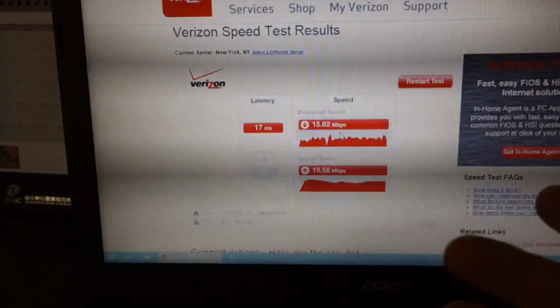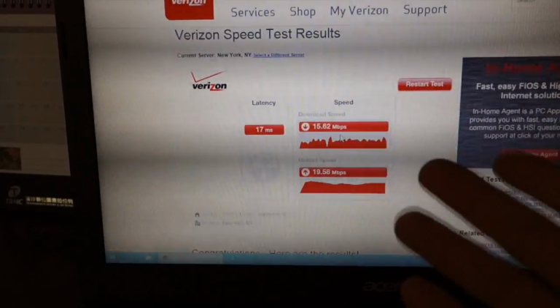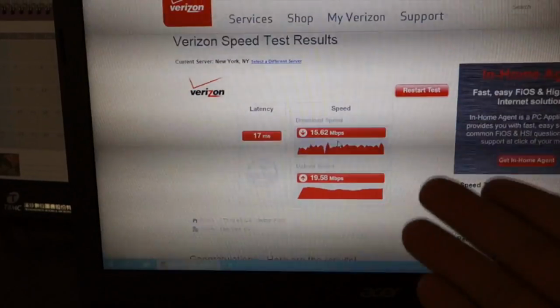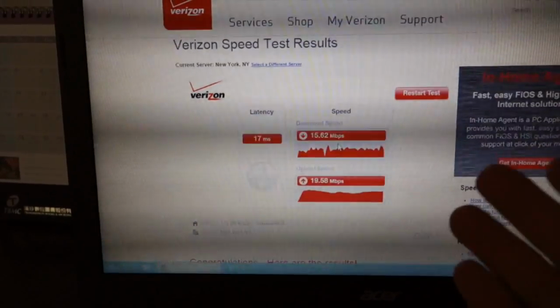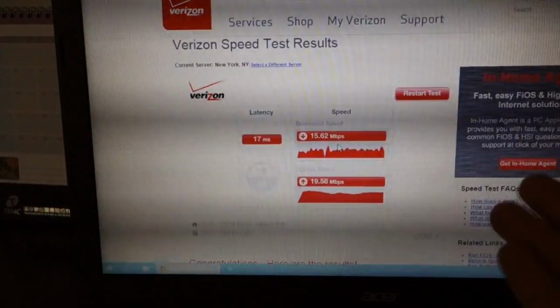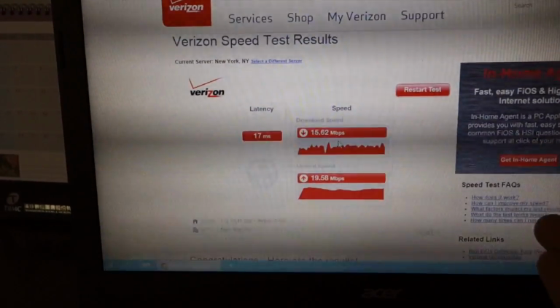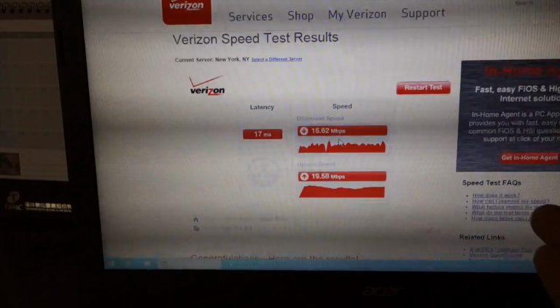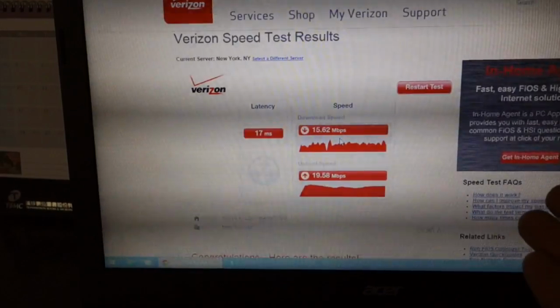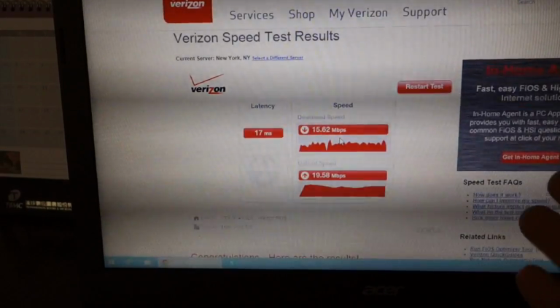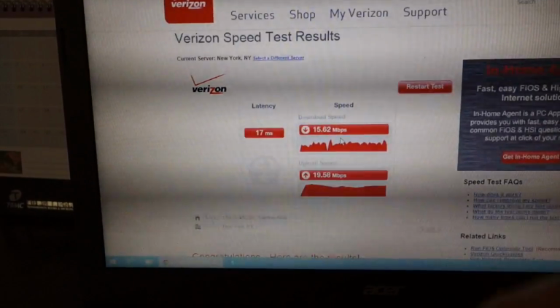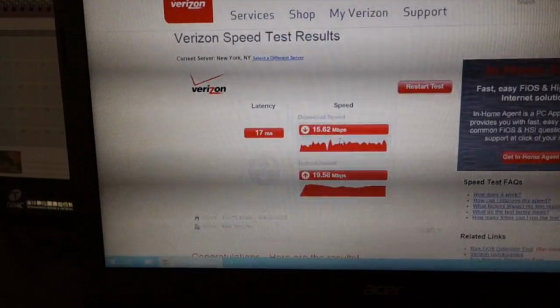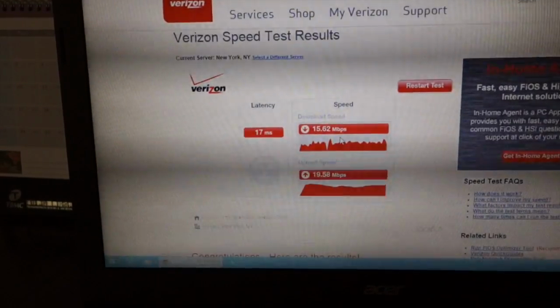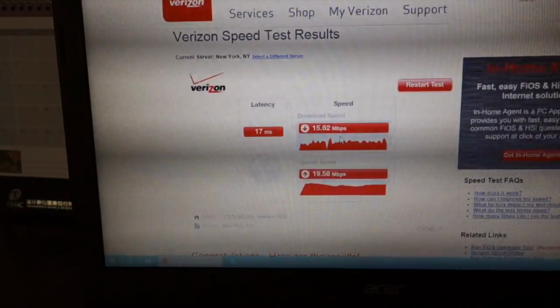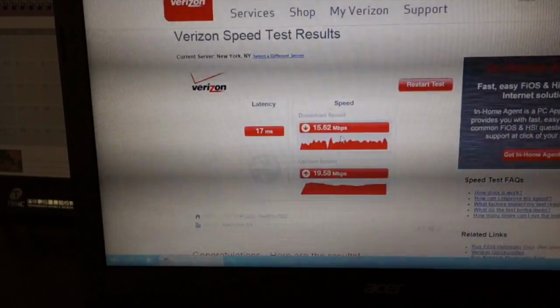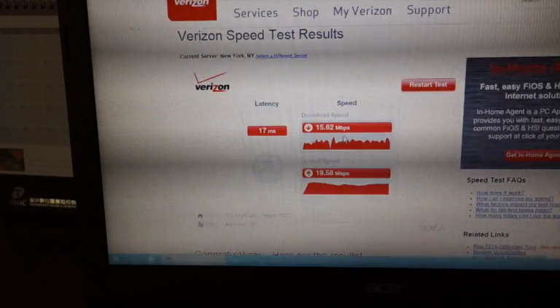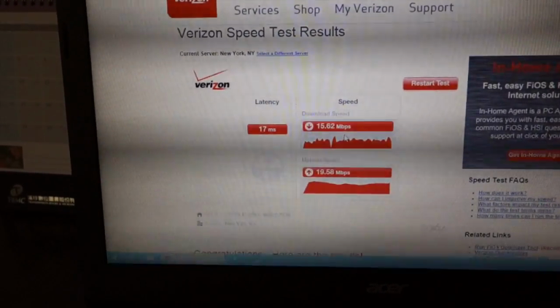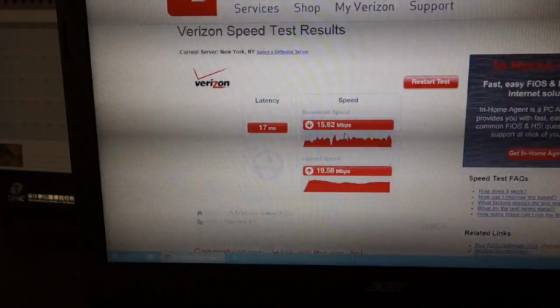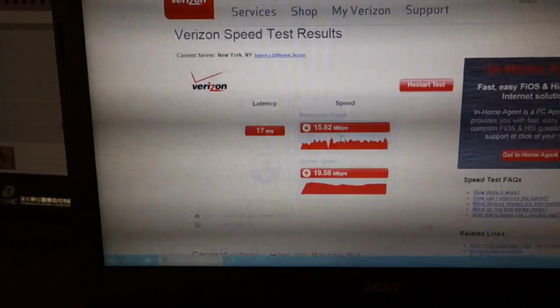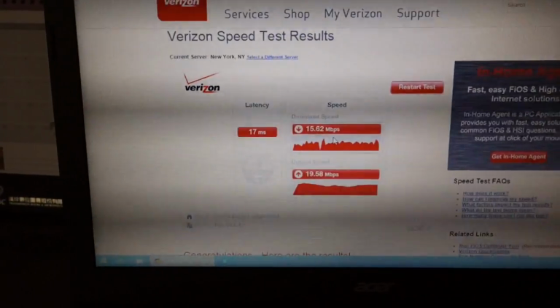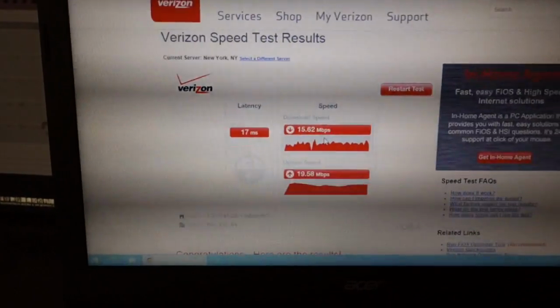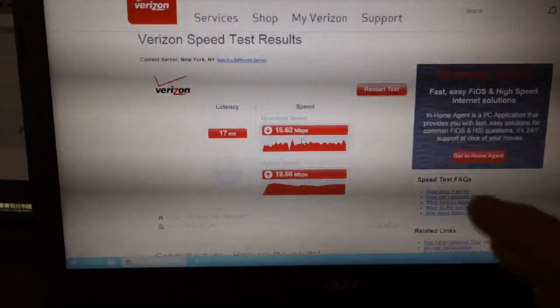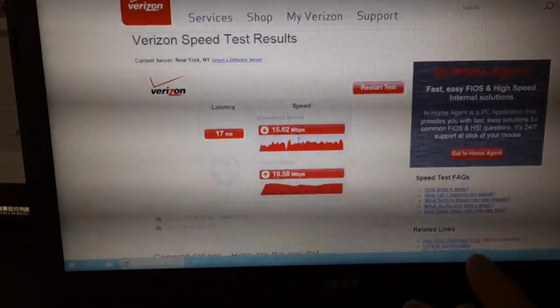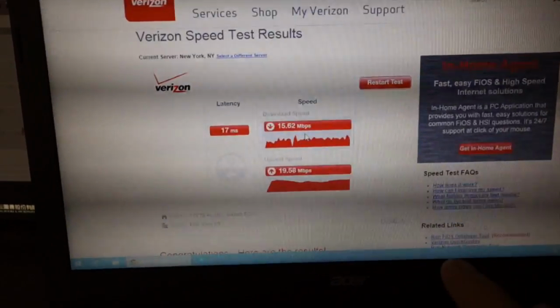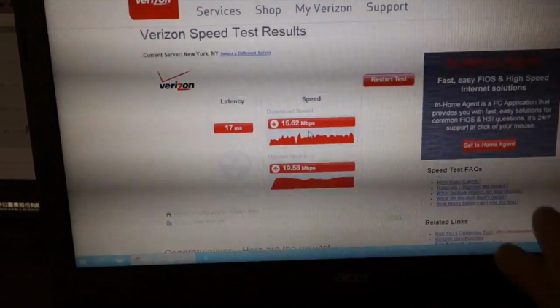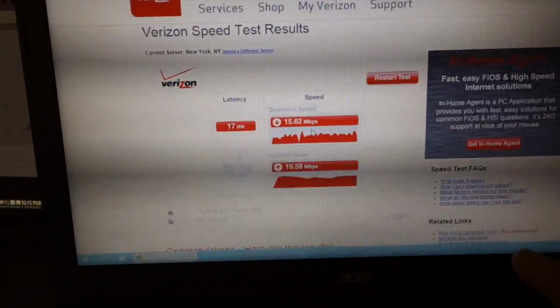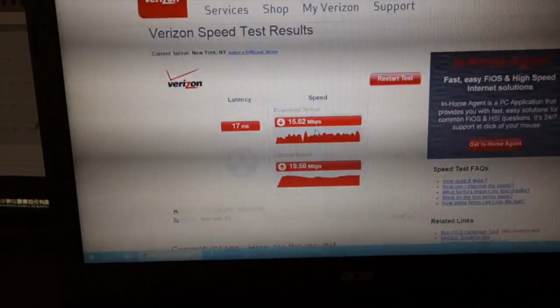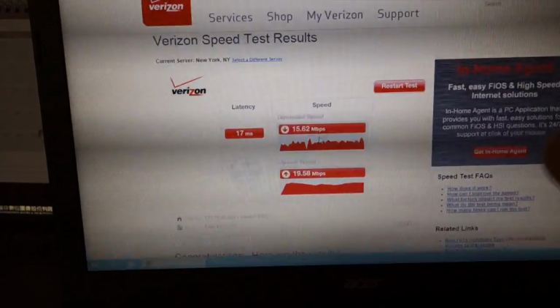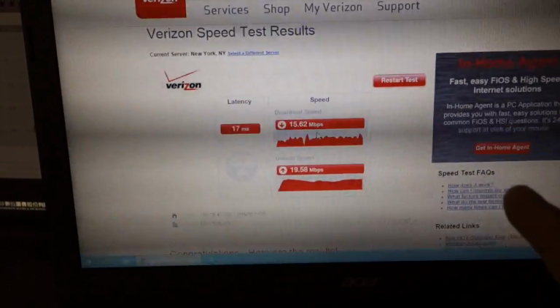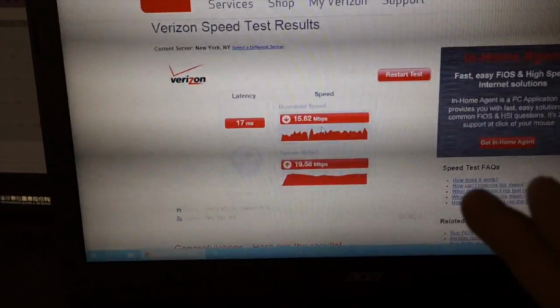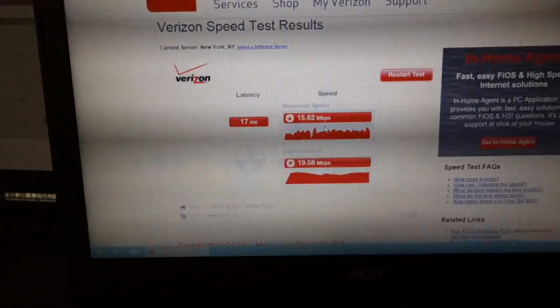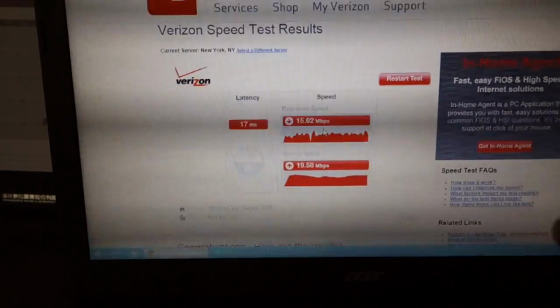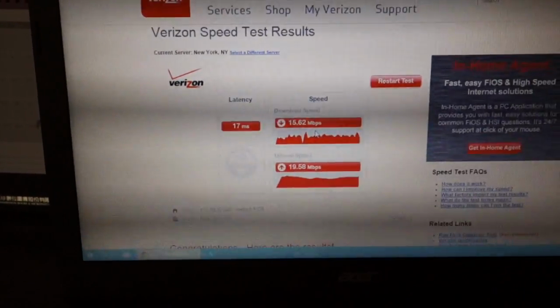This is using Verizon's own tool. I'm paying for 50 megabits up and 50 megabits down. I'm on the second floor; my router is on the first floor in the middle of the house, and my wireless speed is pretty dismal upstairs.